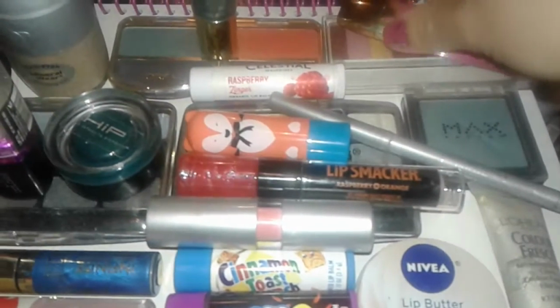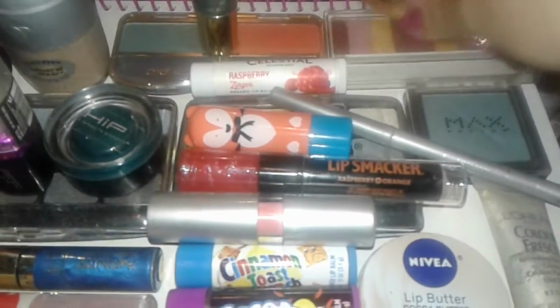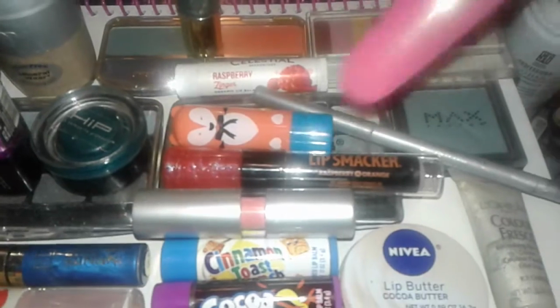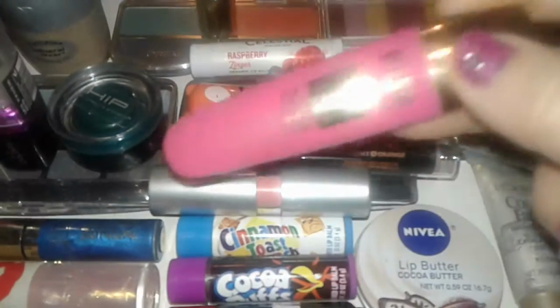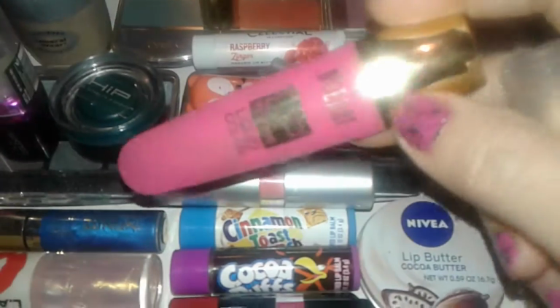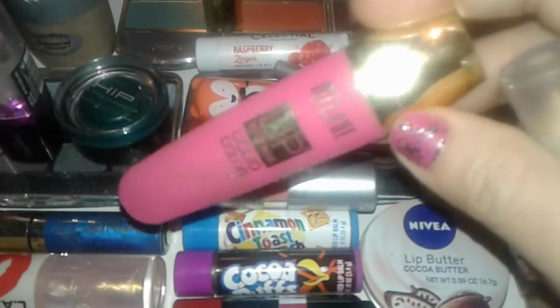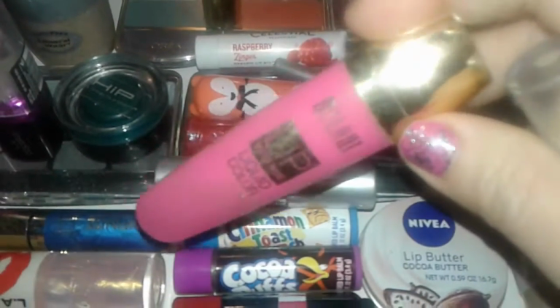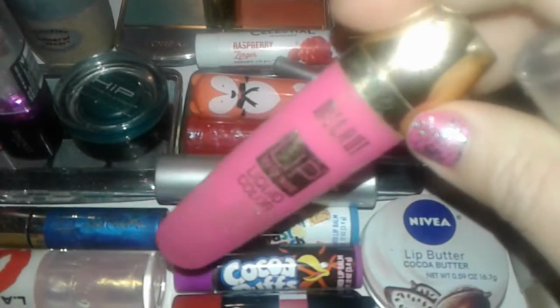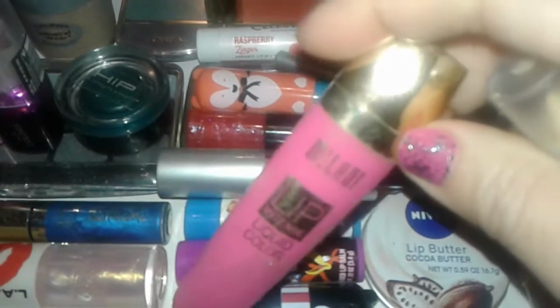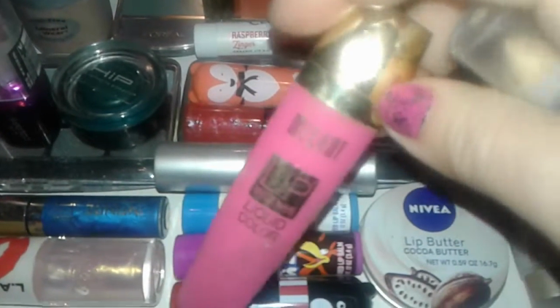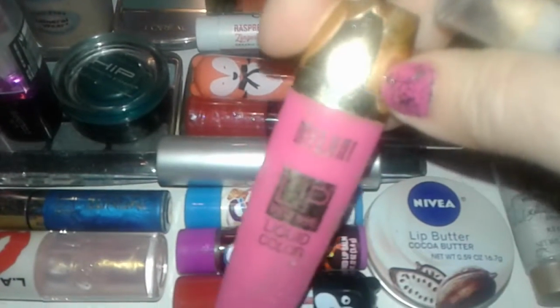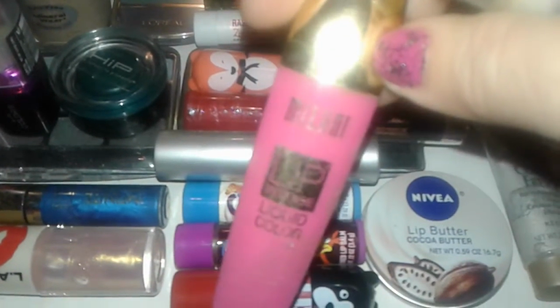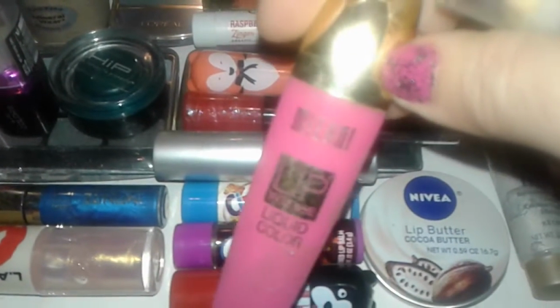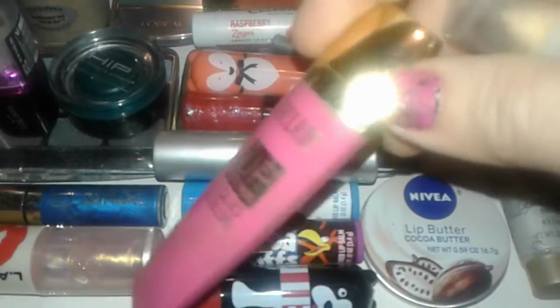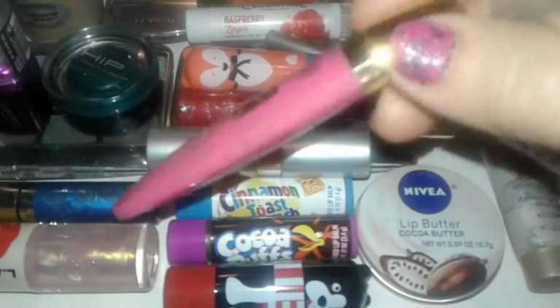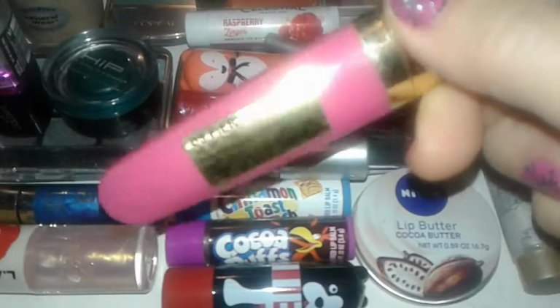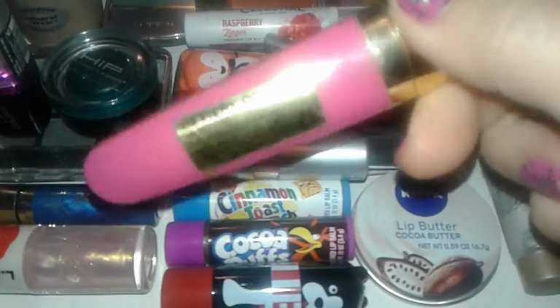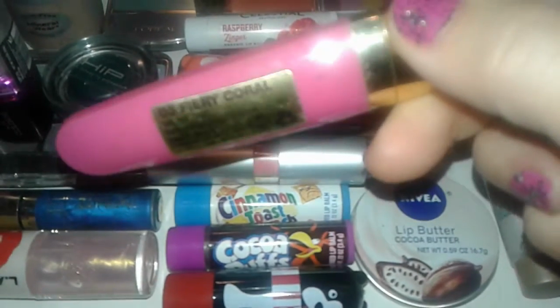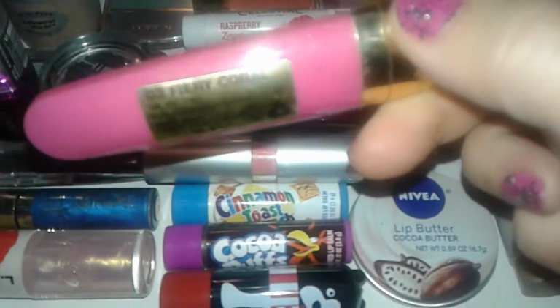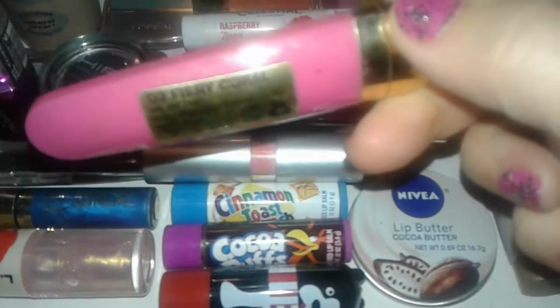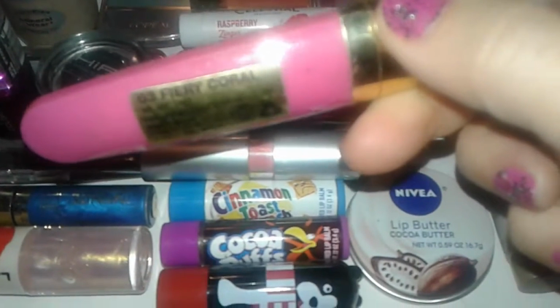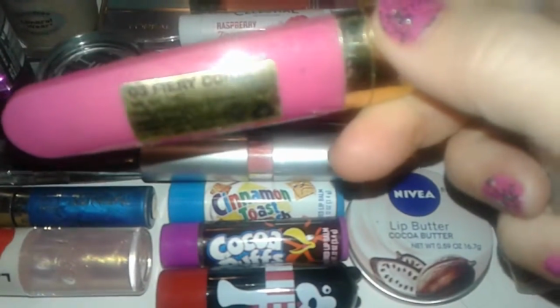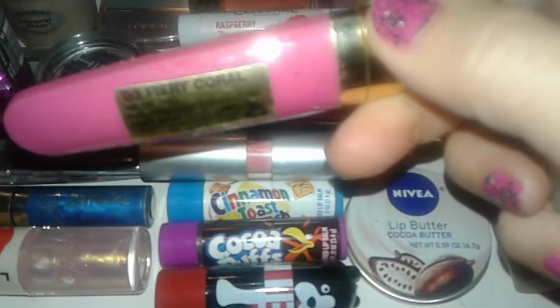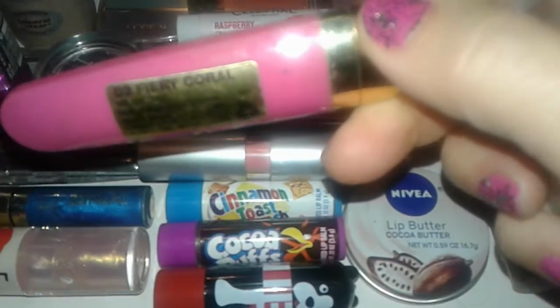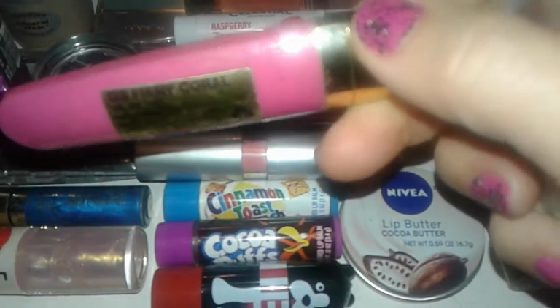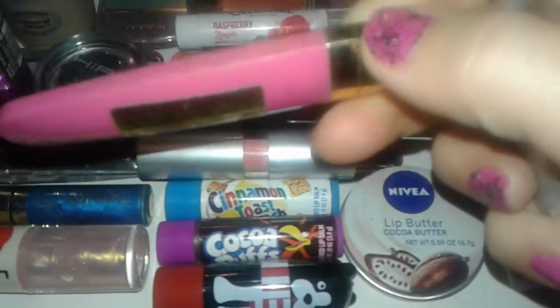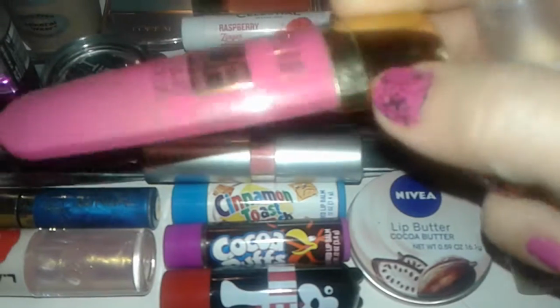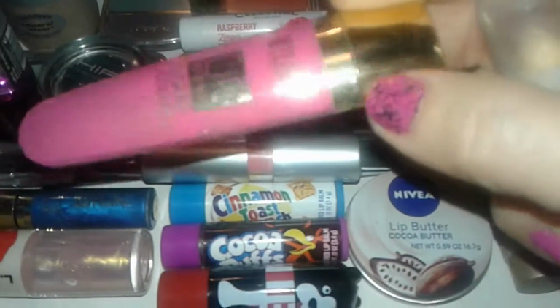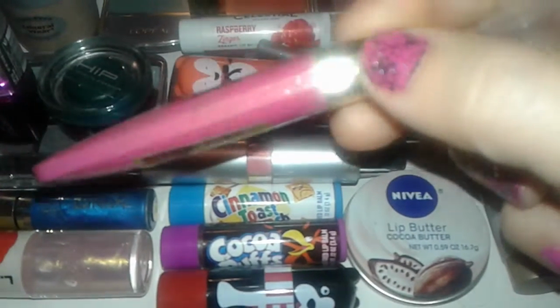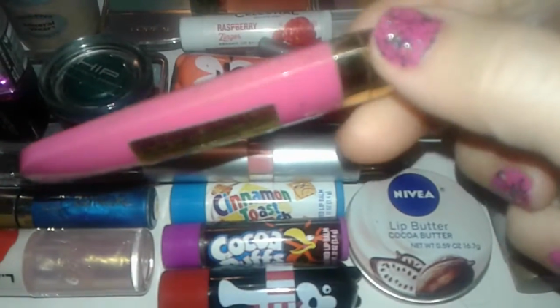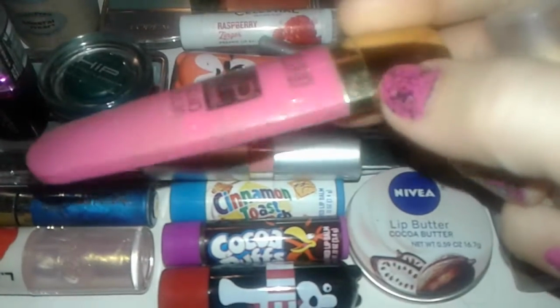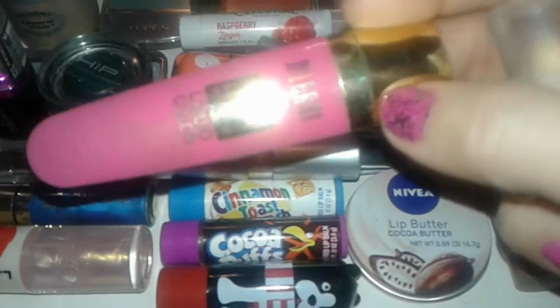I also found this Milani really bright pink lipstick. The color is called Fiery Coral but it doesn't even look like coral — it's a hot pink.